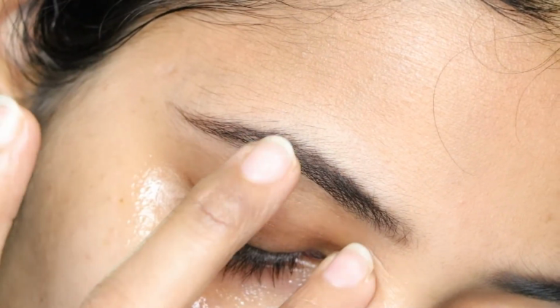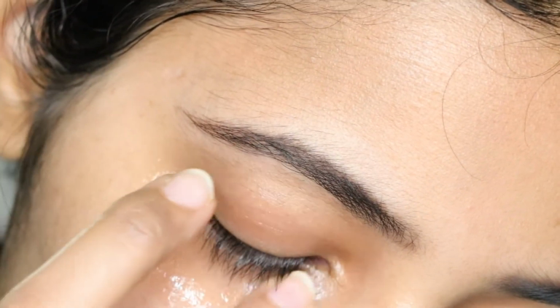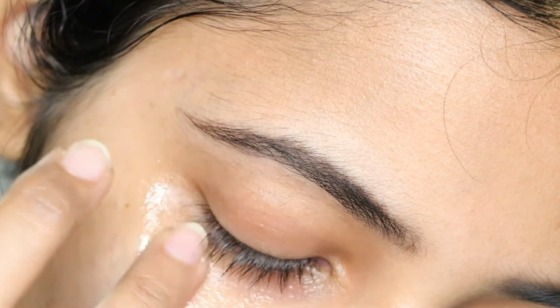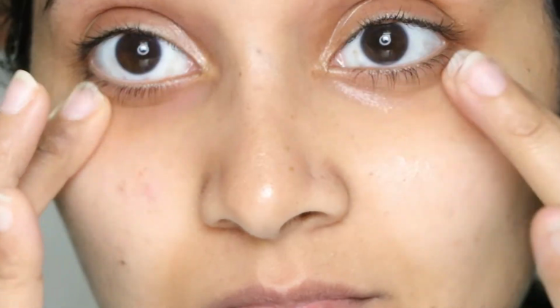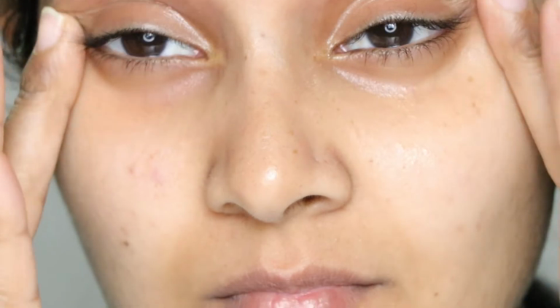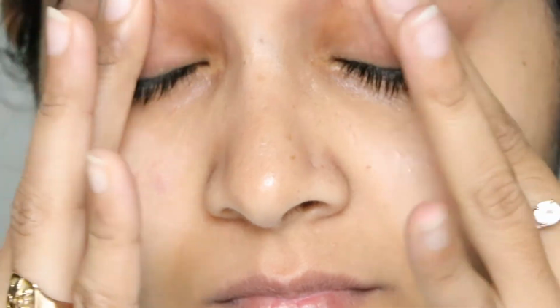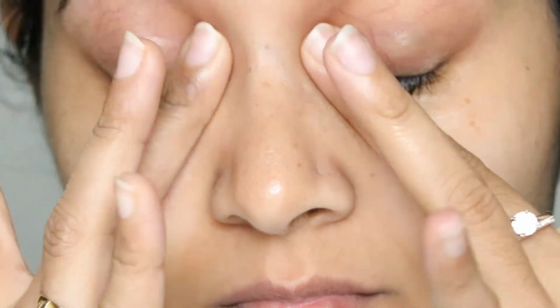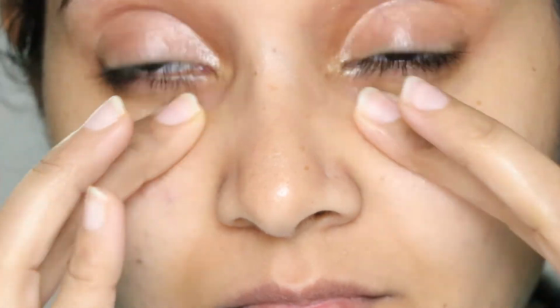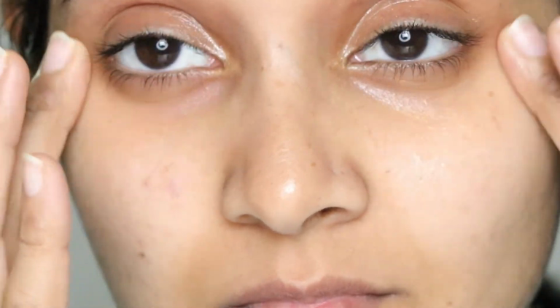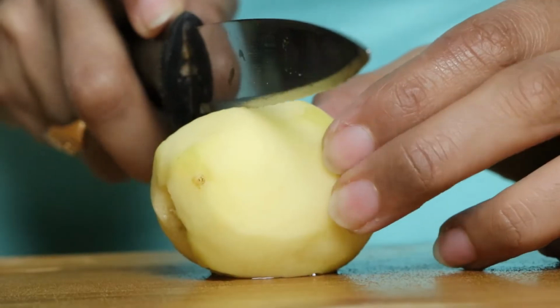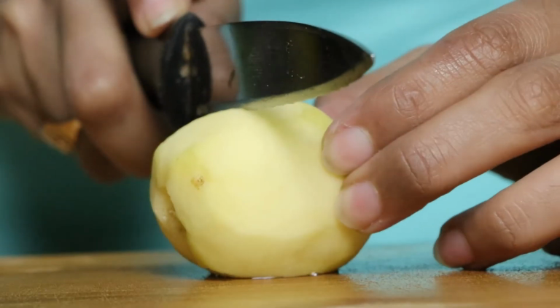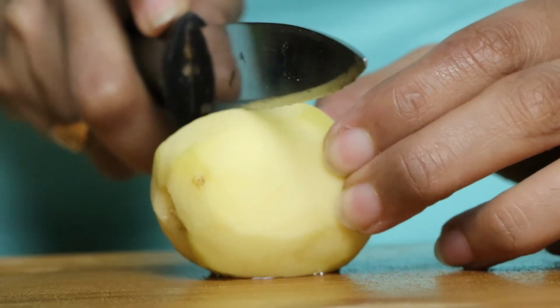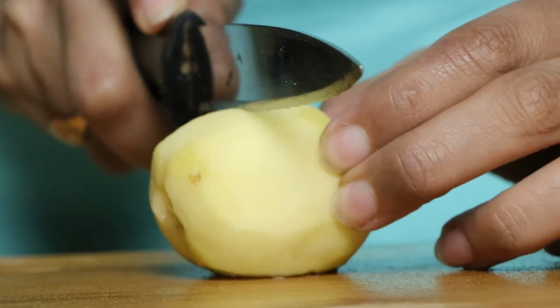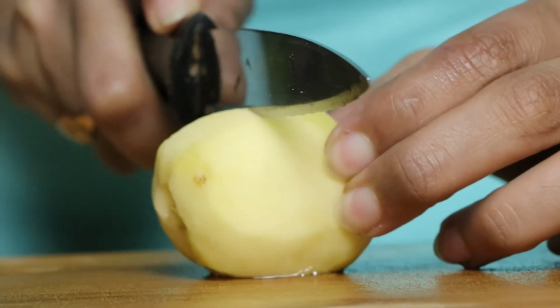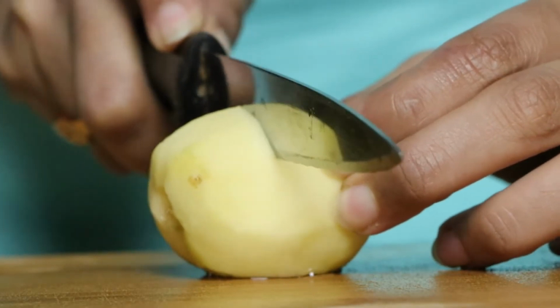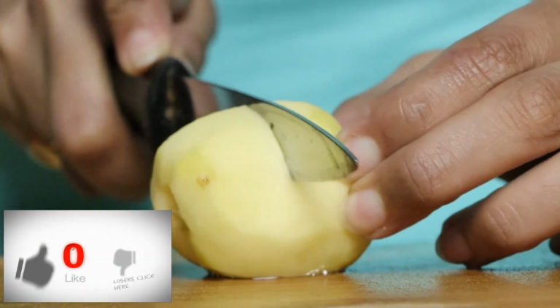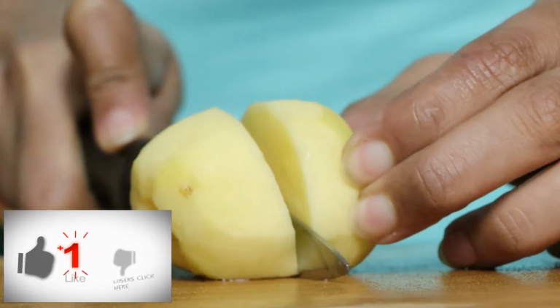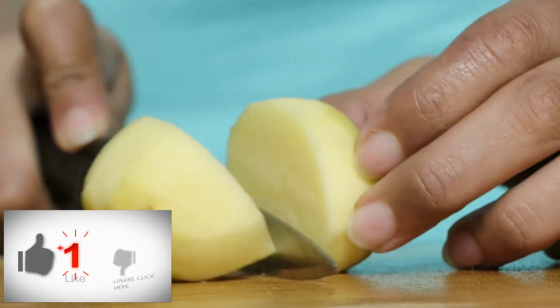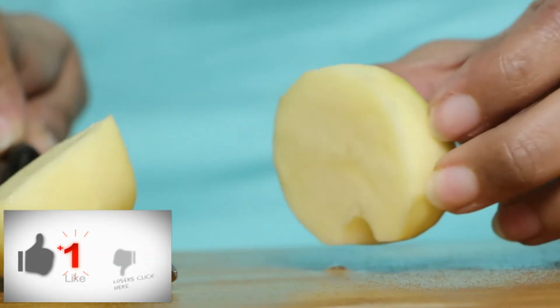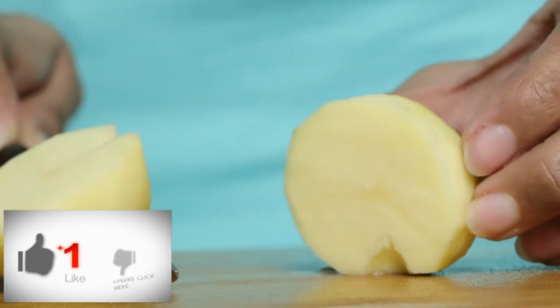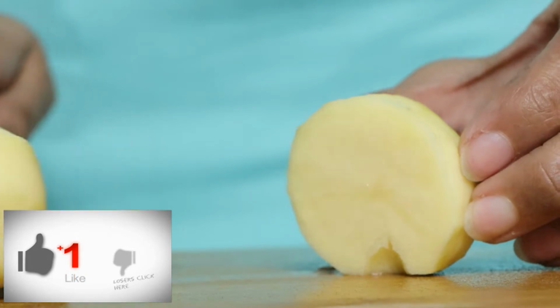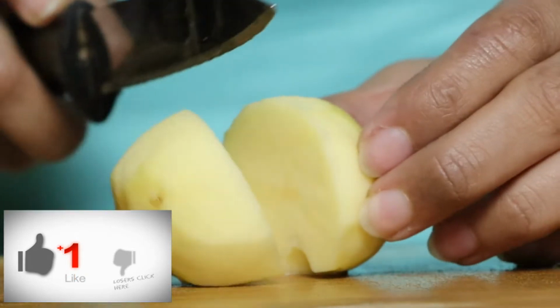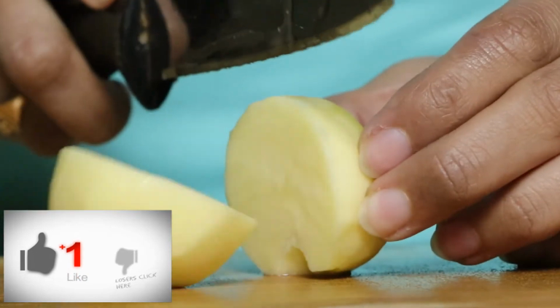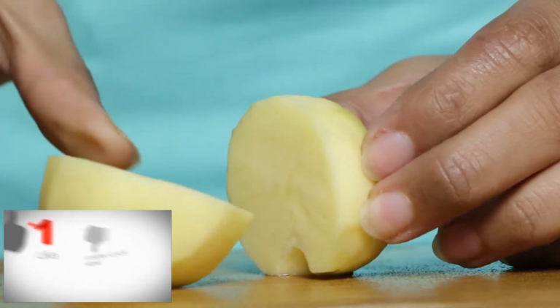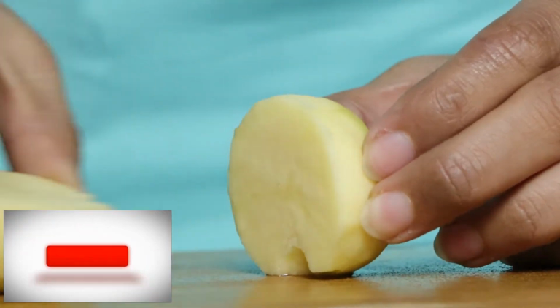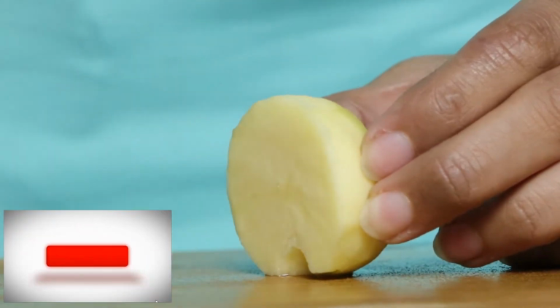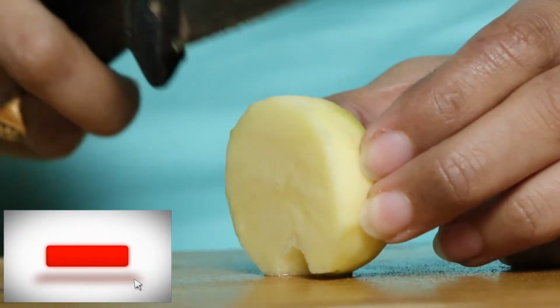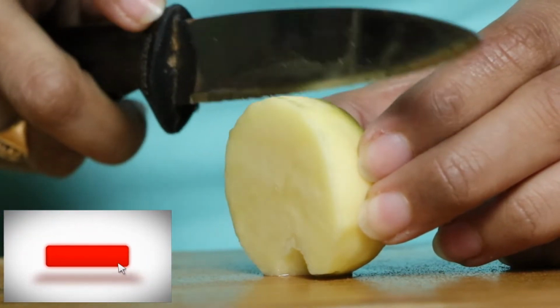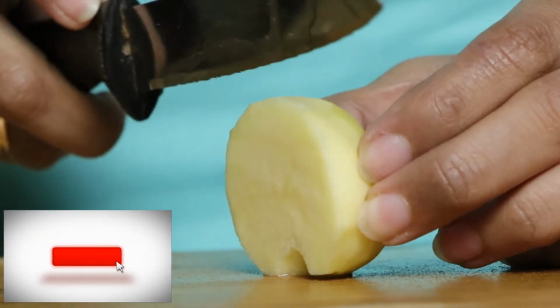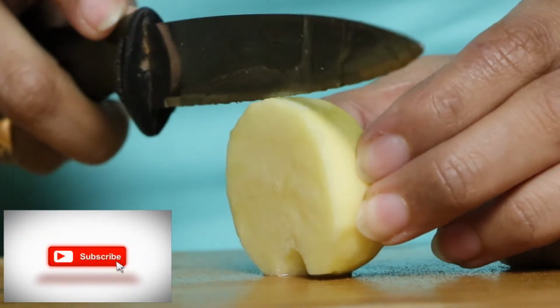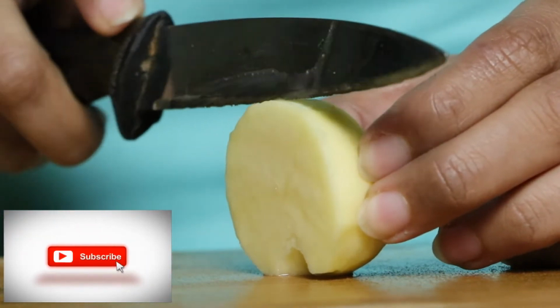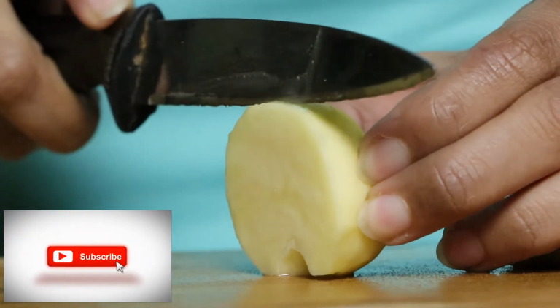Vitamin E and A are really good for dark circles. While our canvas is under construction, we are going to be productive and cut some potatoes. You heard it right.